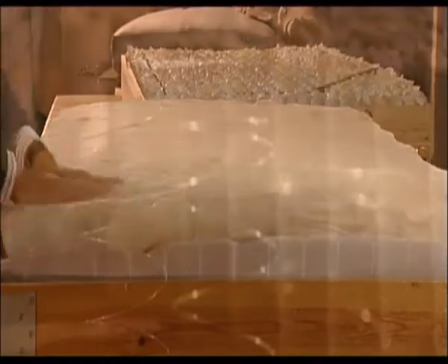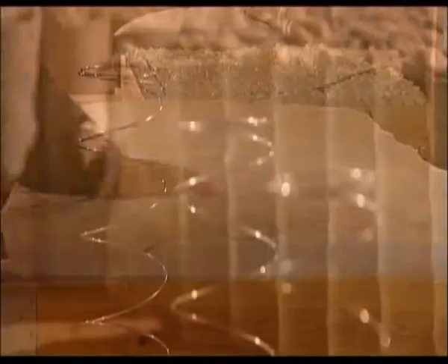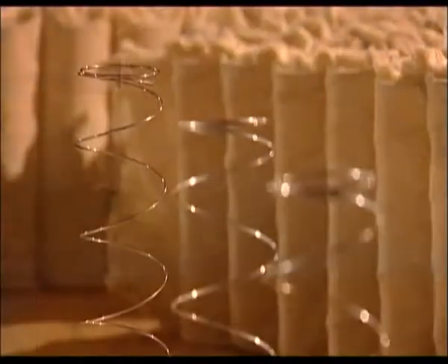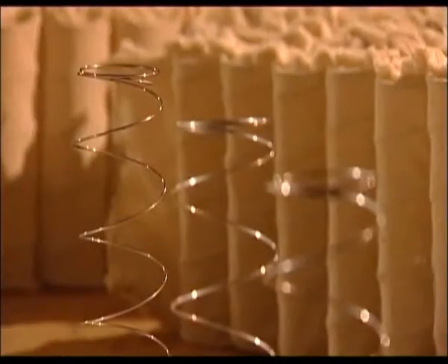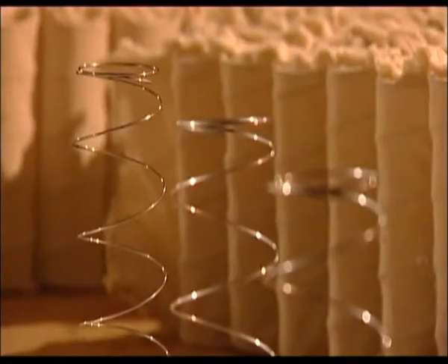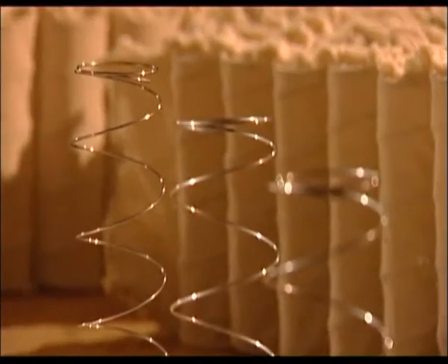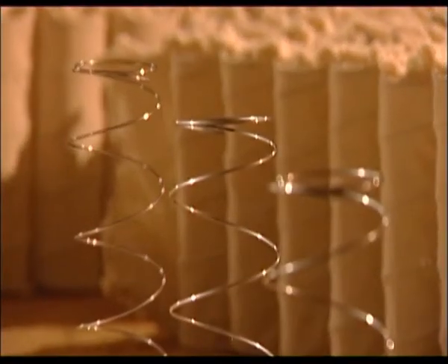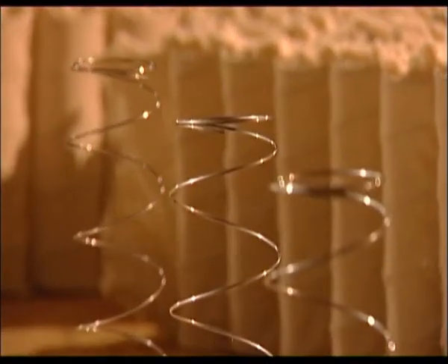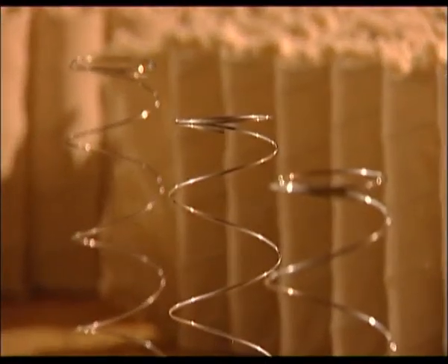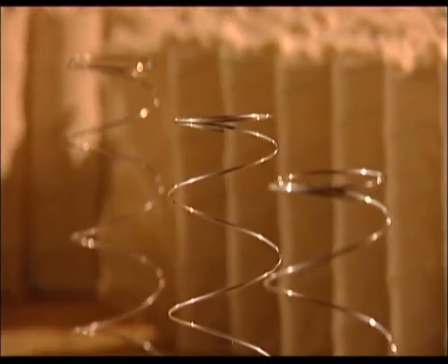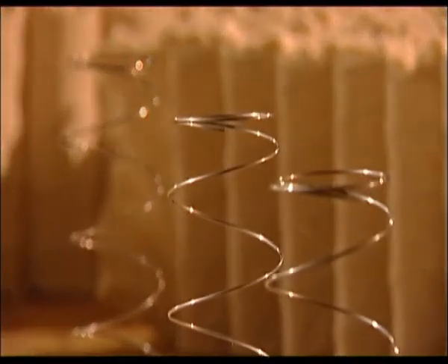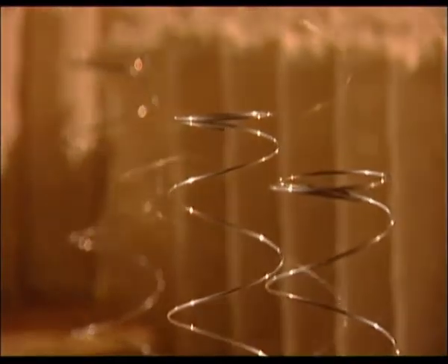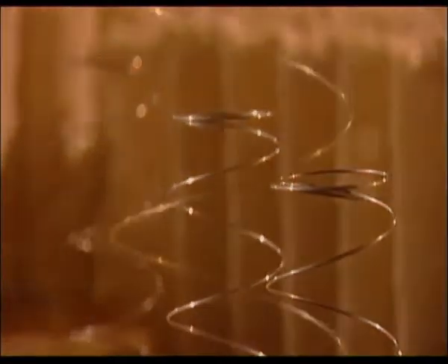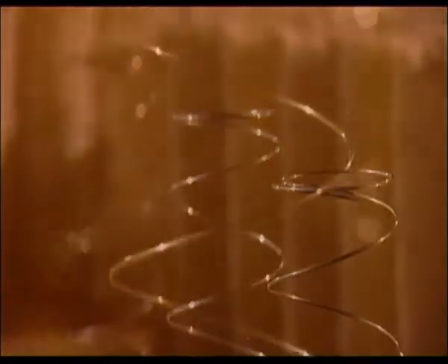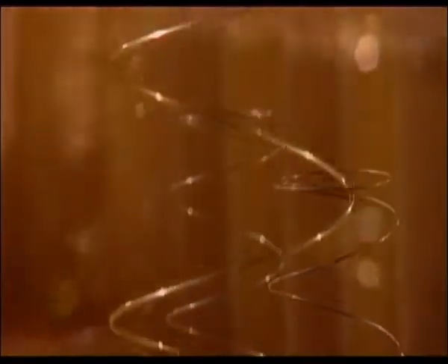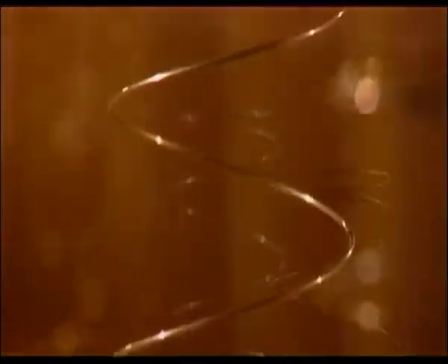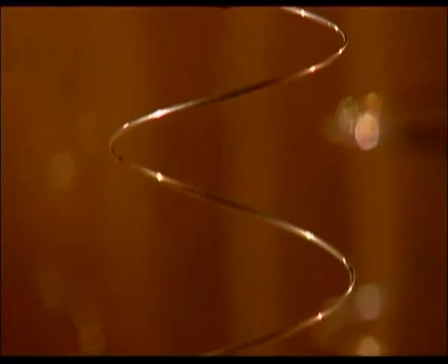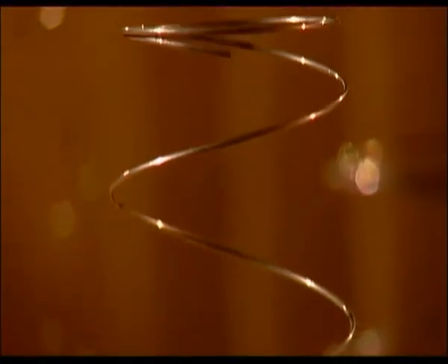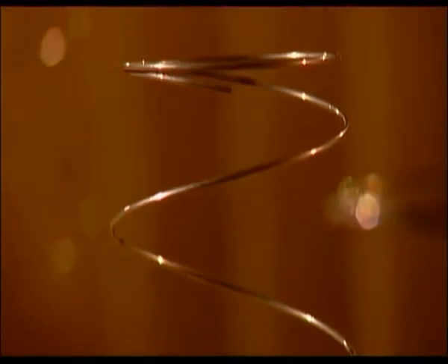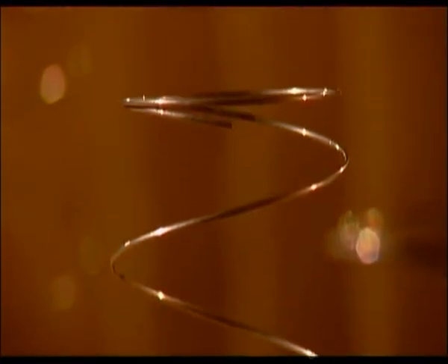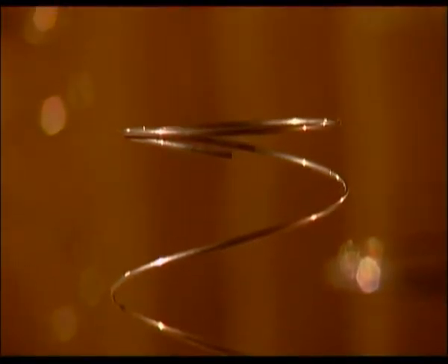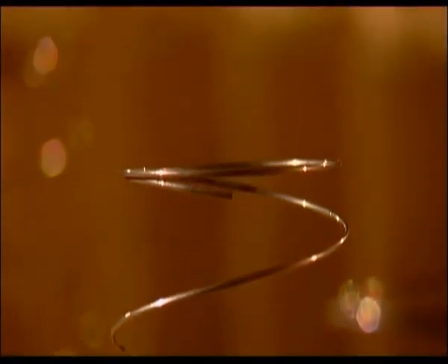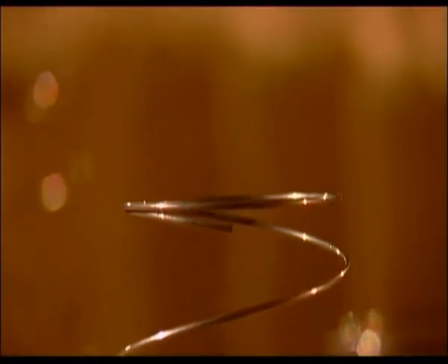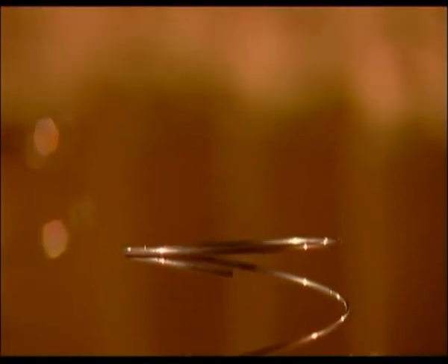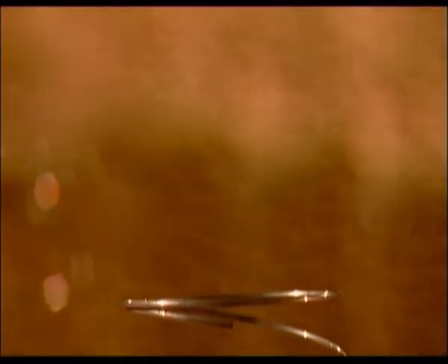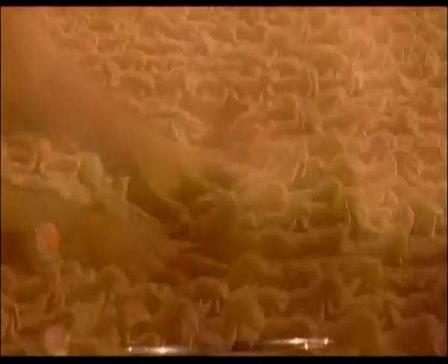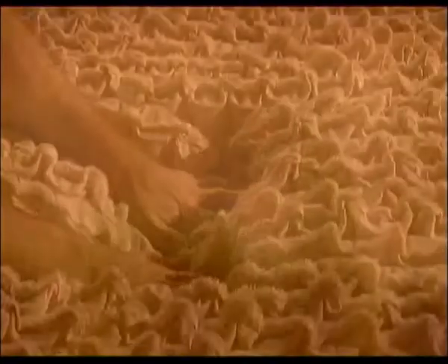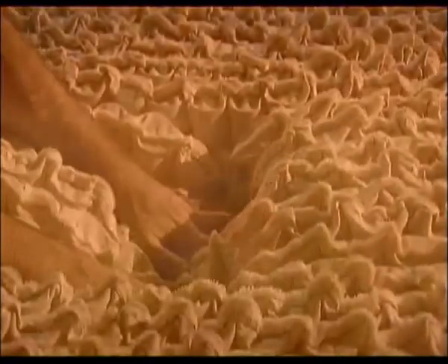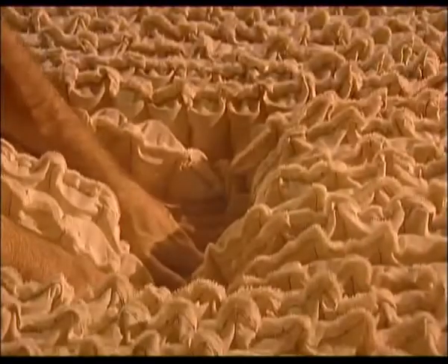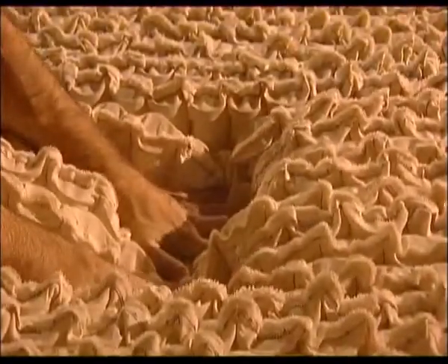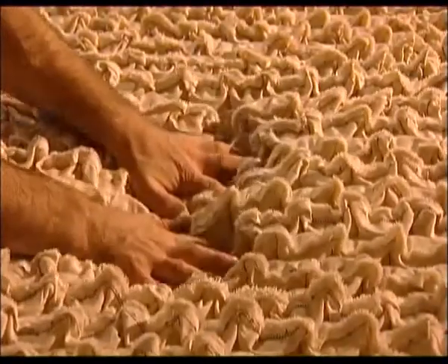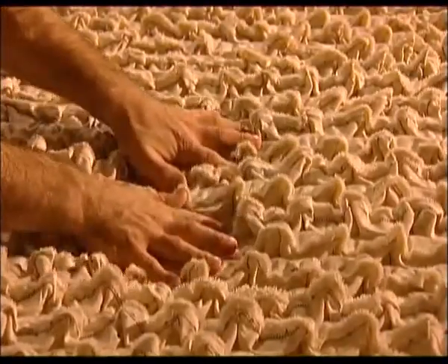At the heart of the mattress lie the pocket springs. These are individually selected and assembled in order to give the correct support in the right areas.